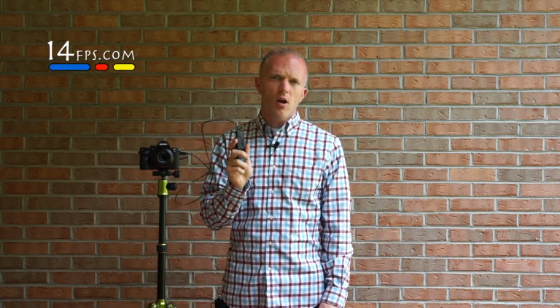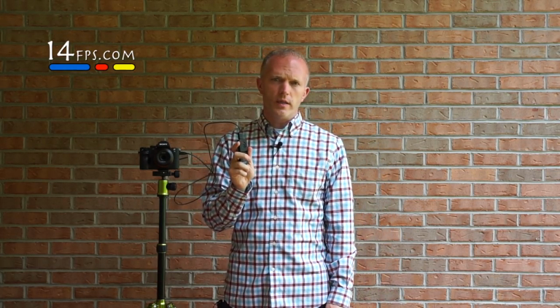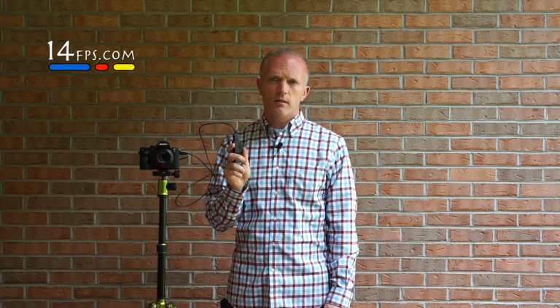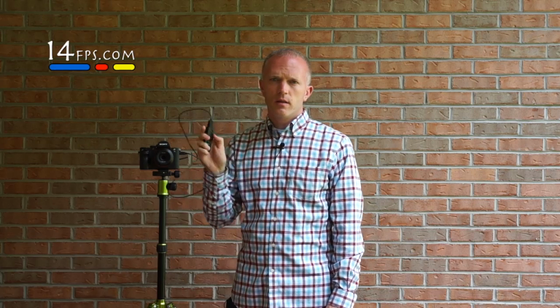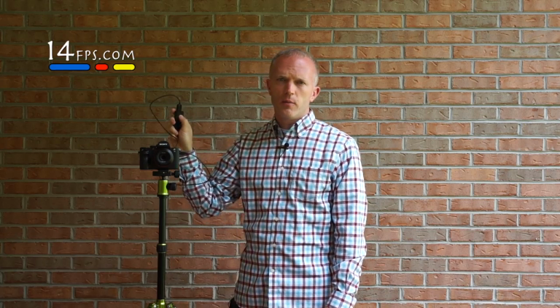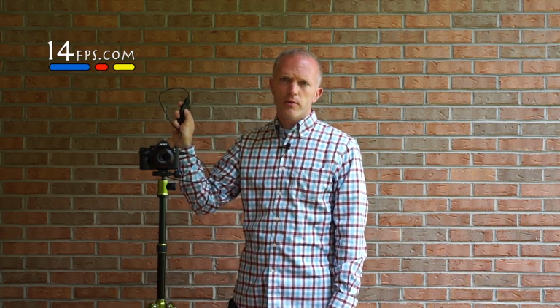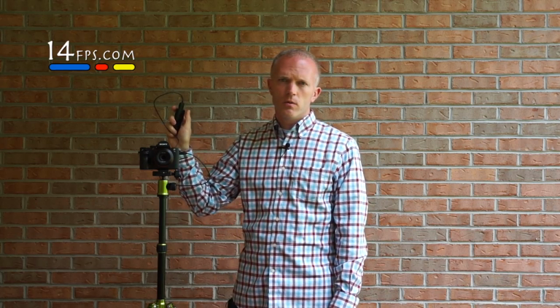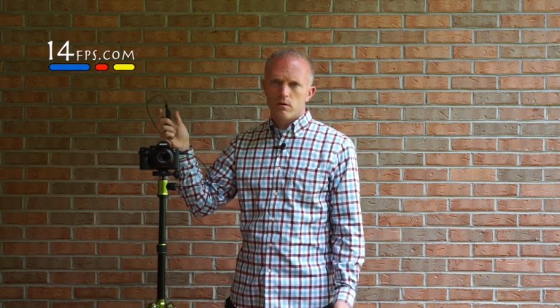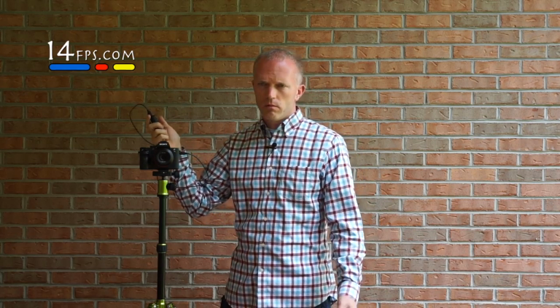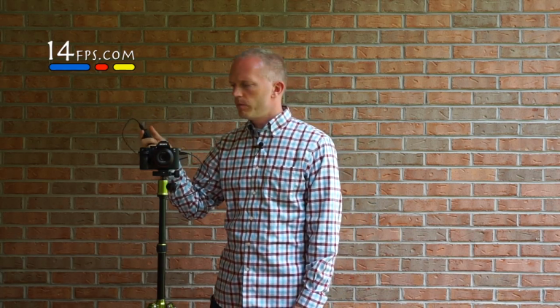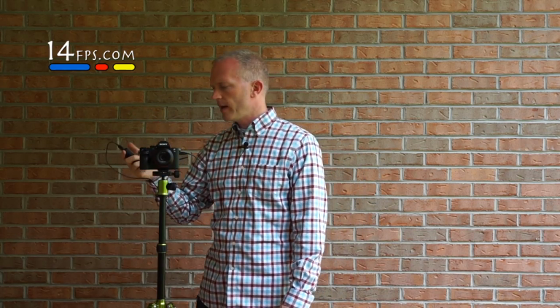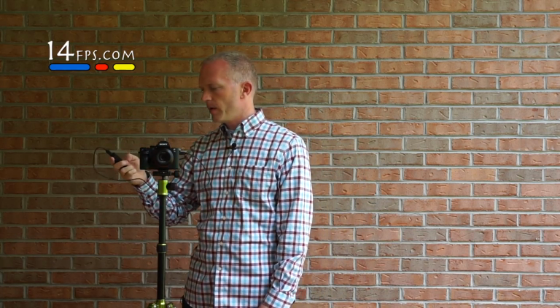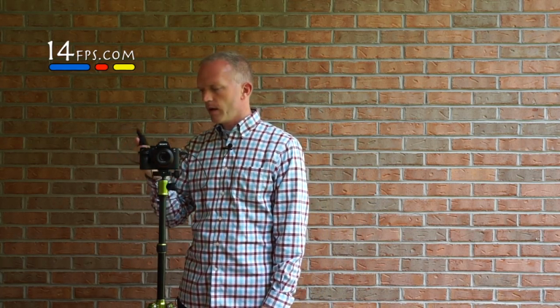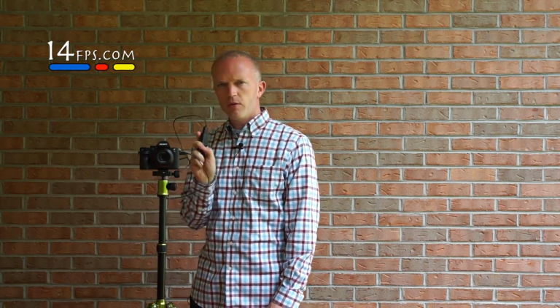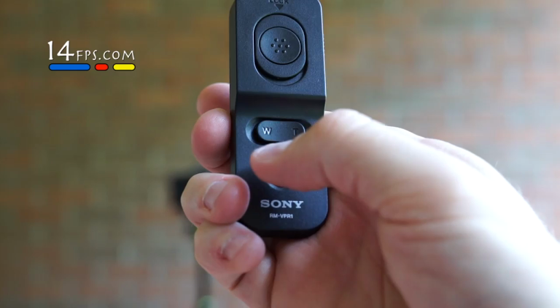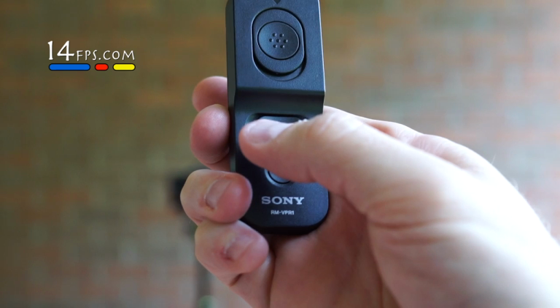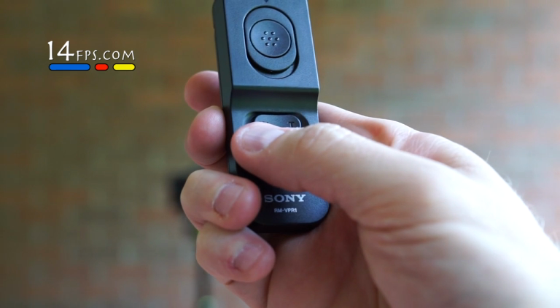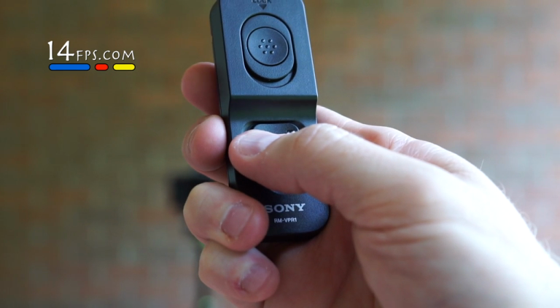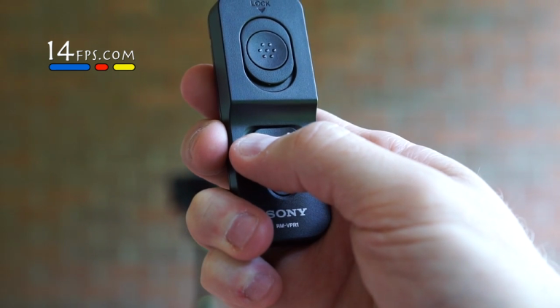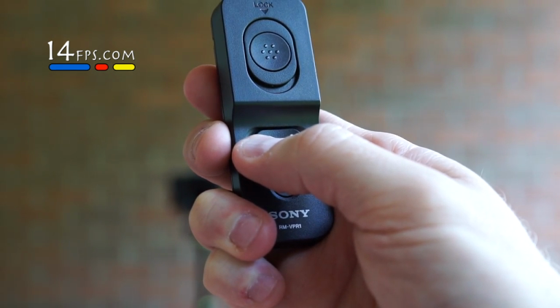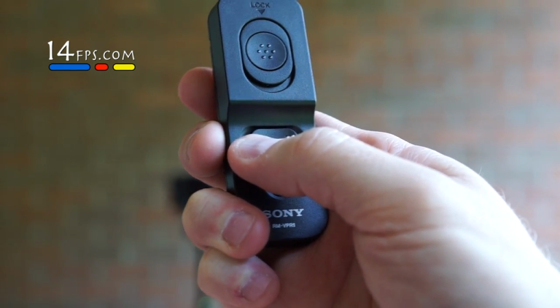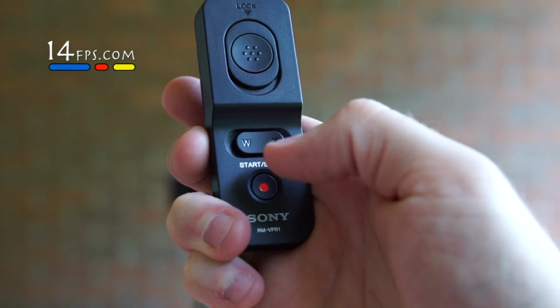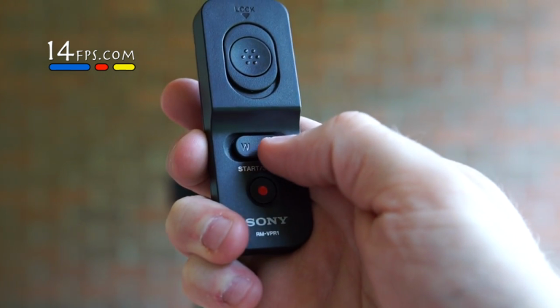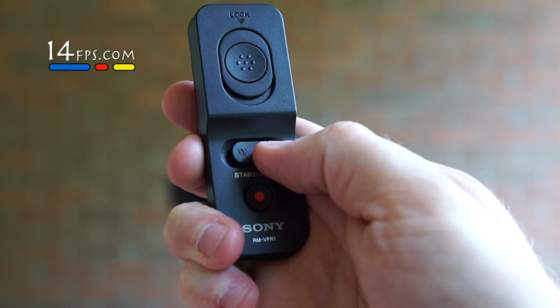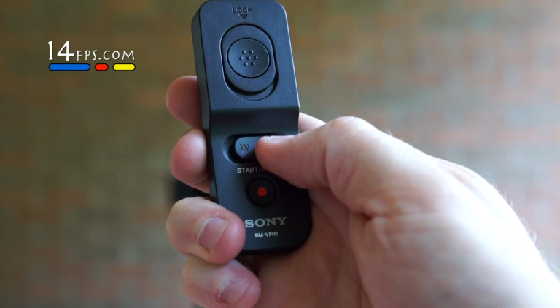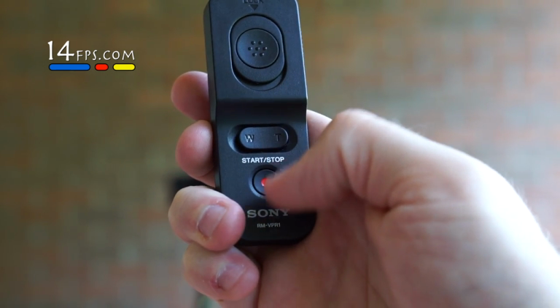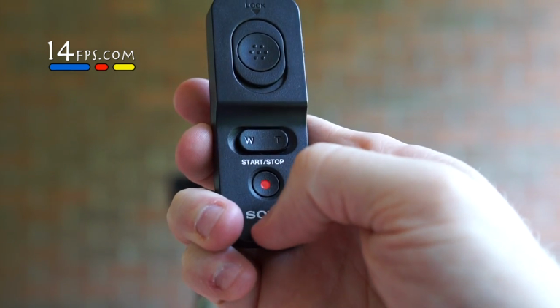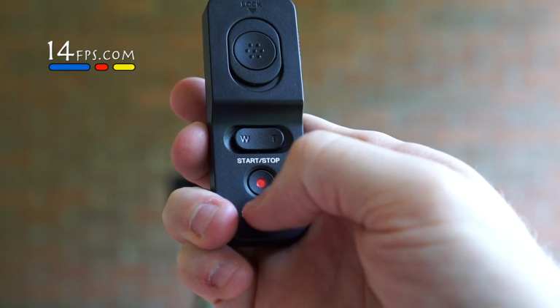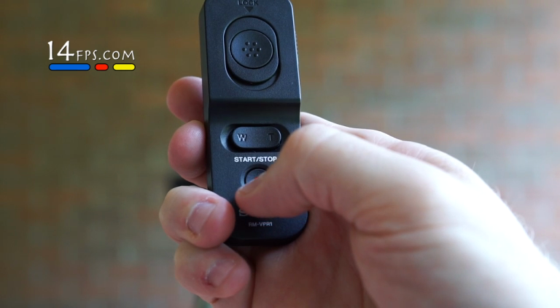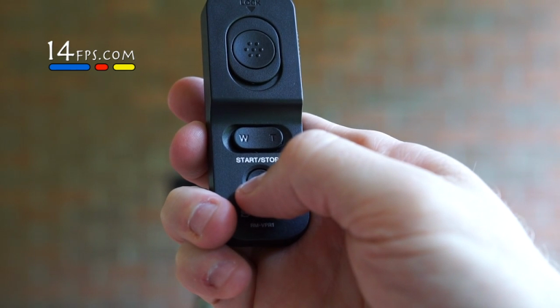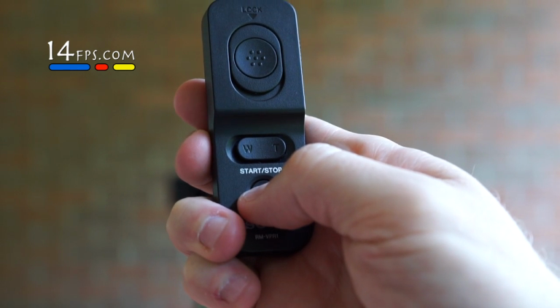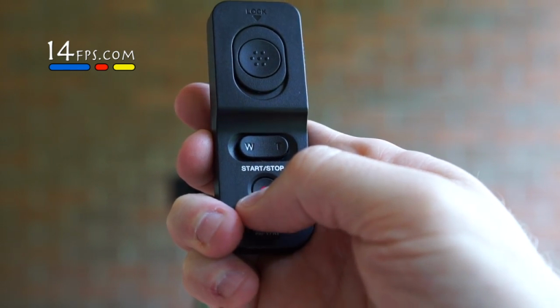When you're through, slide it up to unlock it. If you have a zoom lens, it's got a zoom control right there, and also video start and stop right here at the bottom.